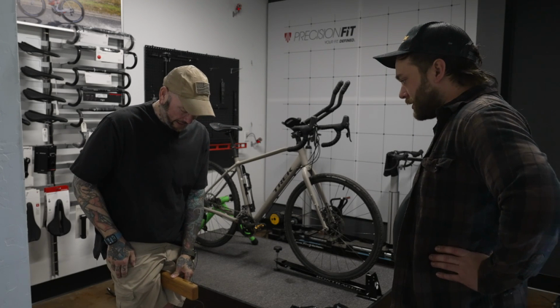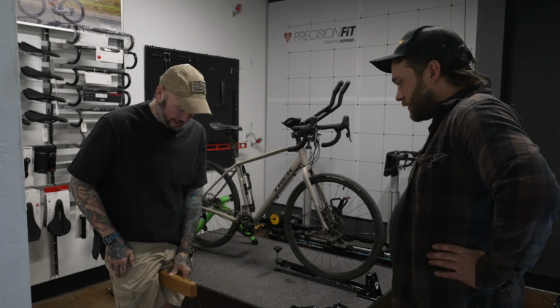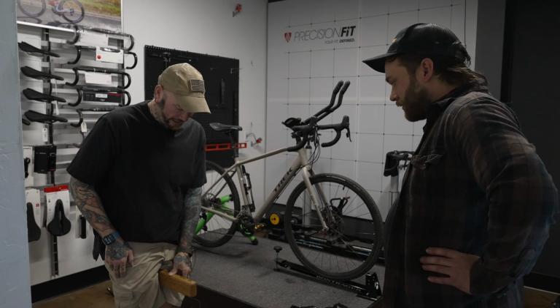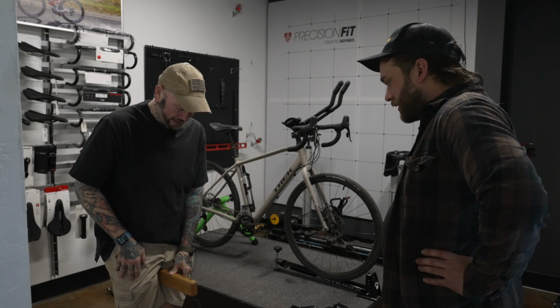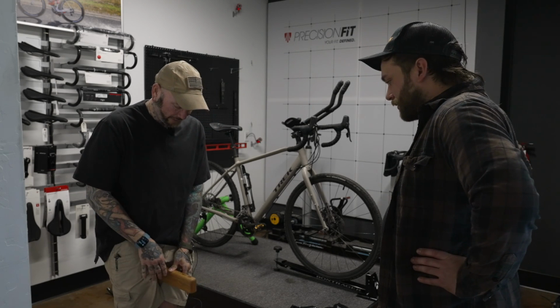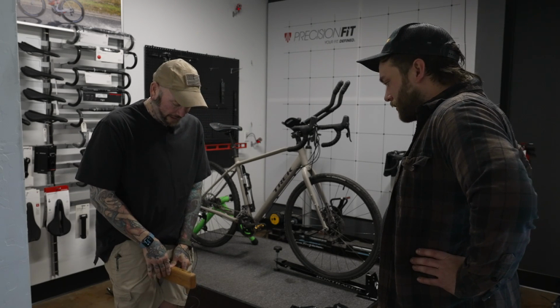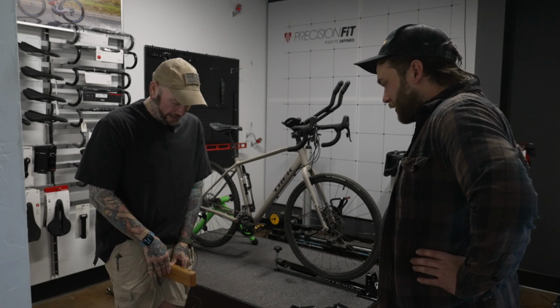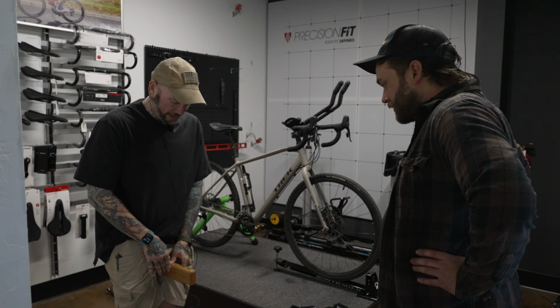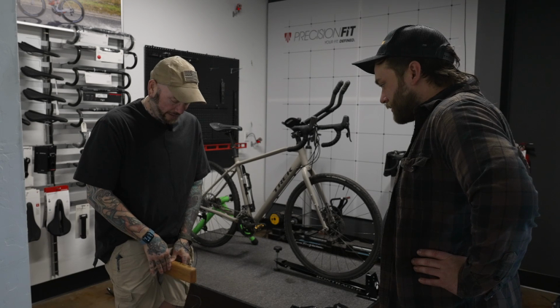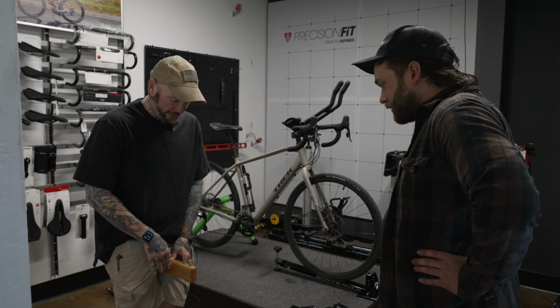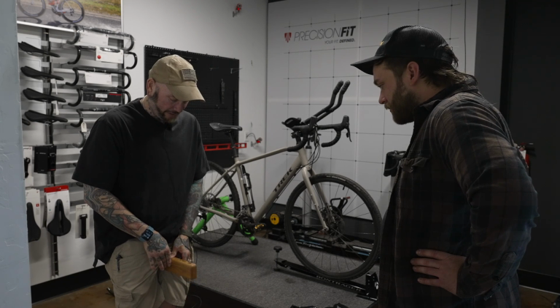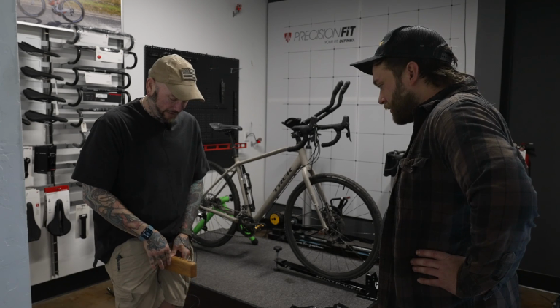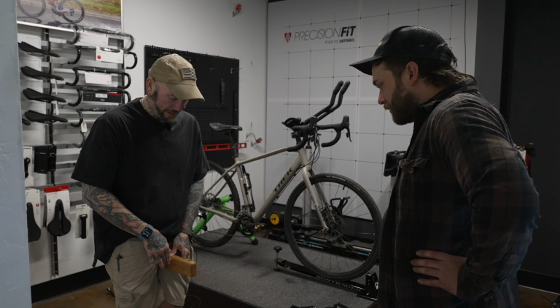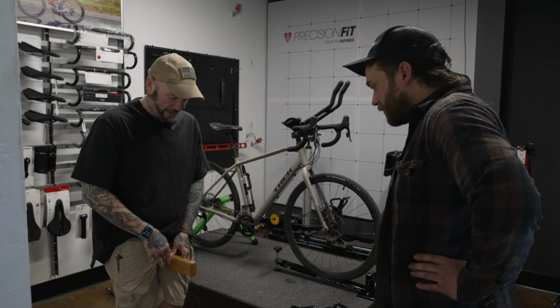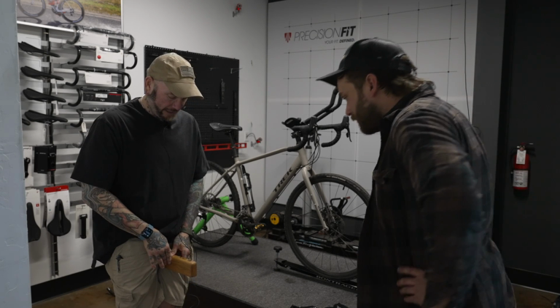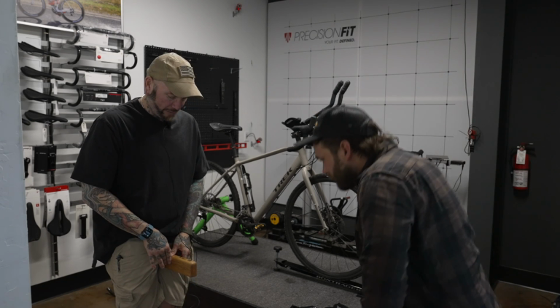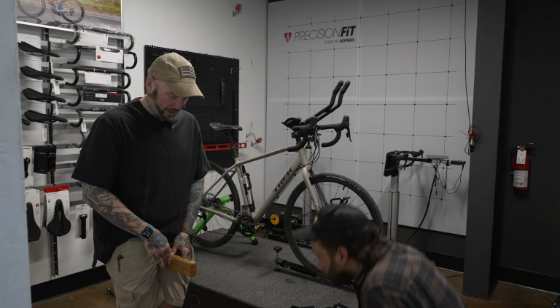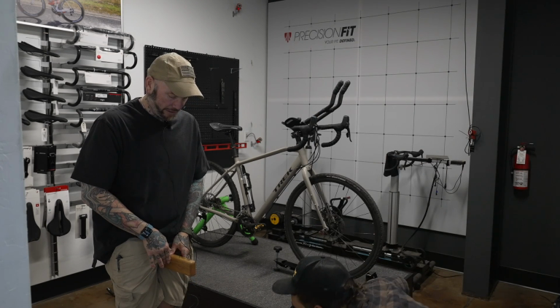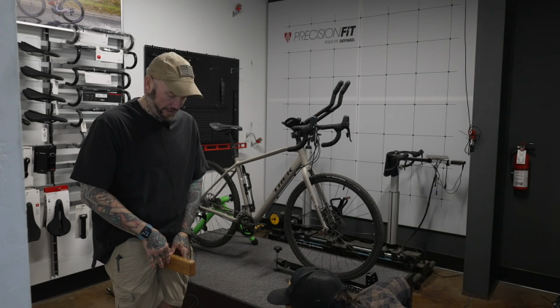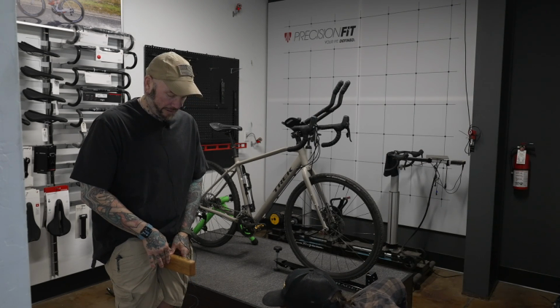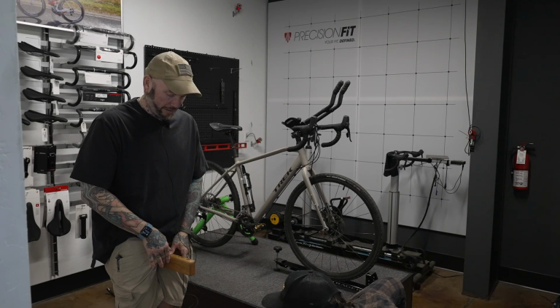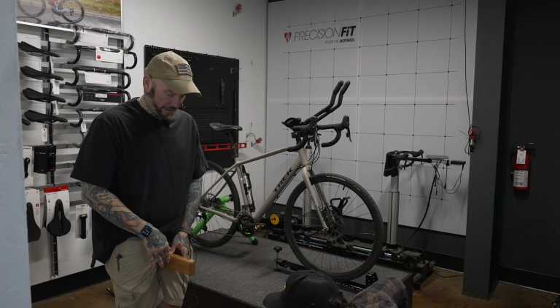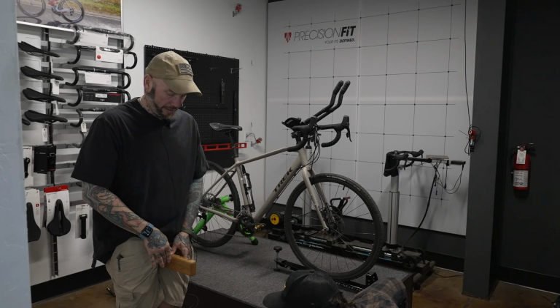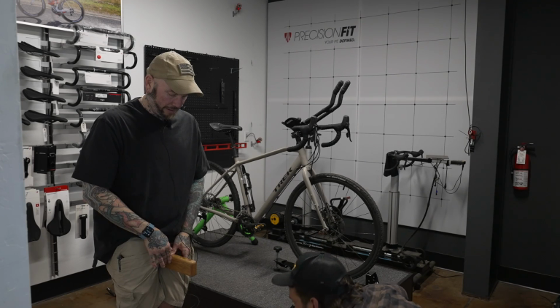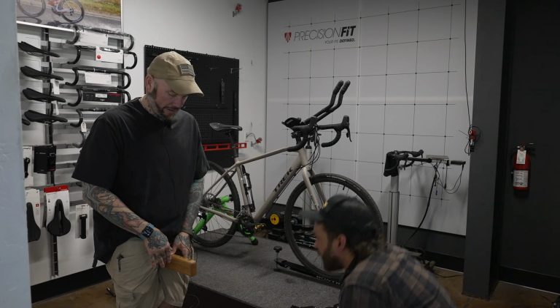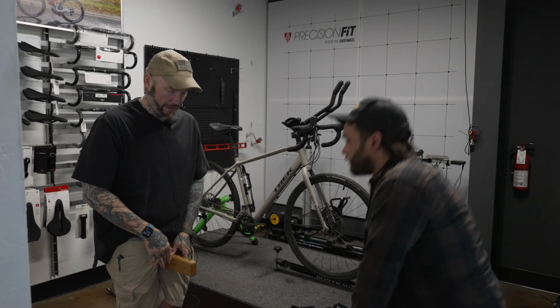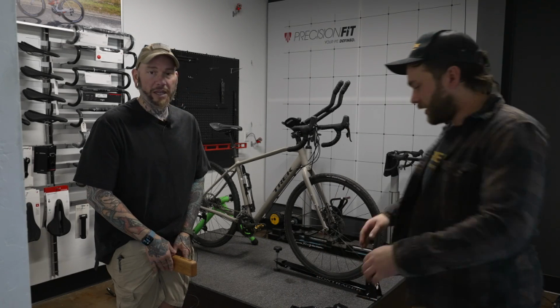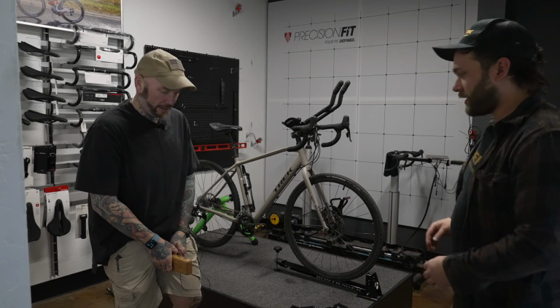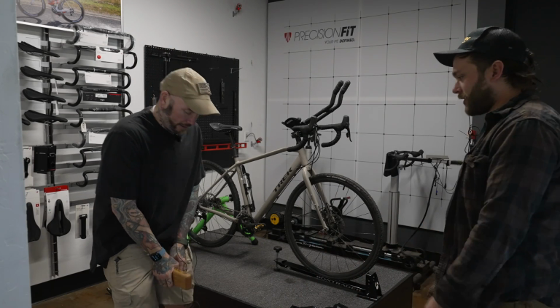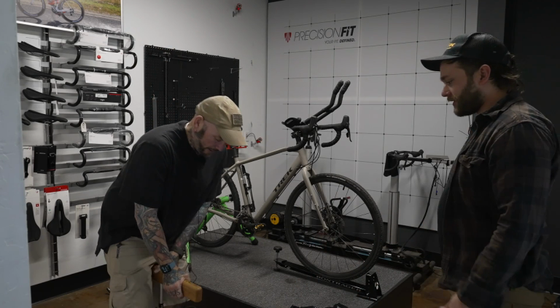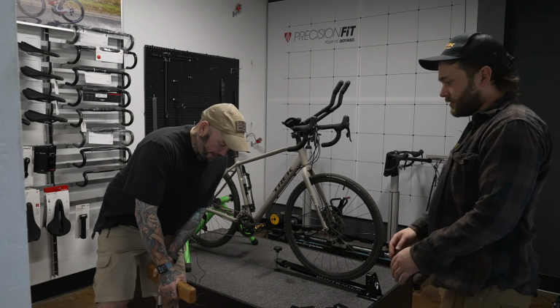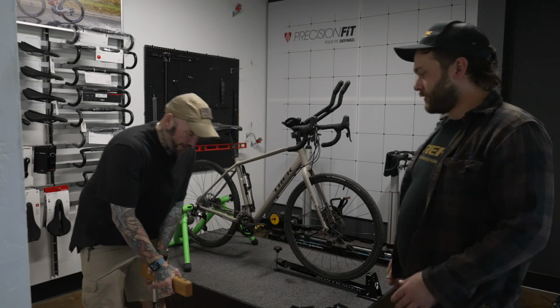That is level. You're at 82.5. Go ahead and hop off of that.